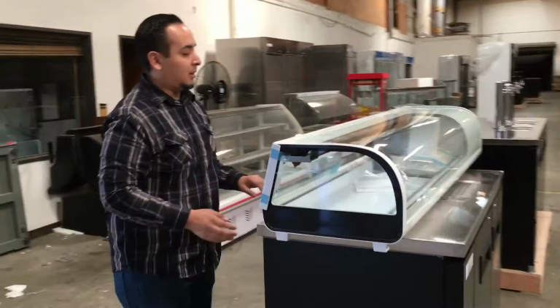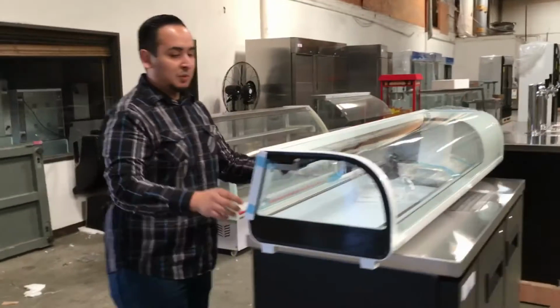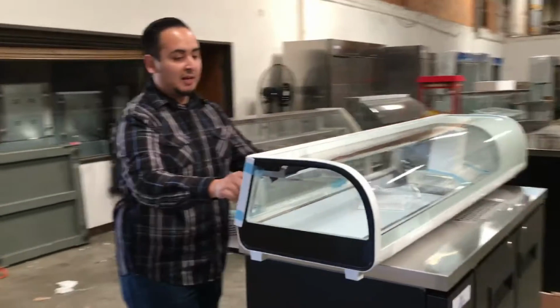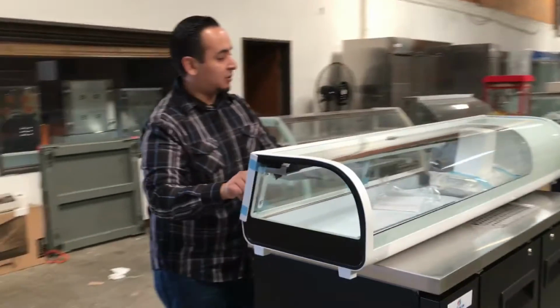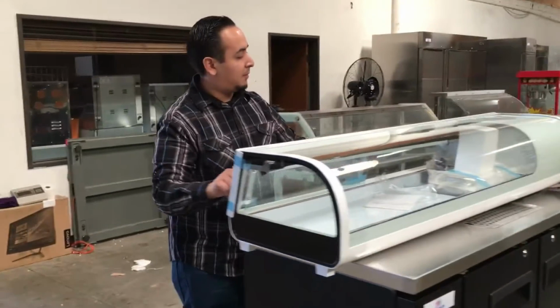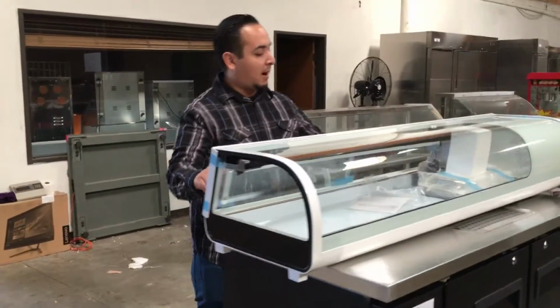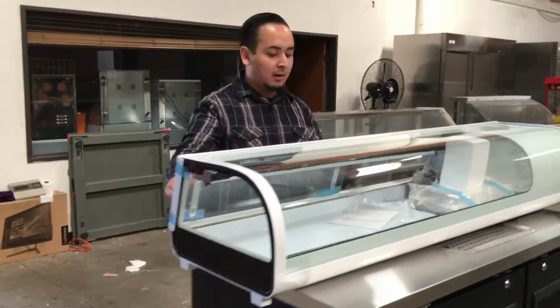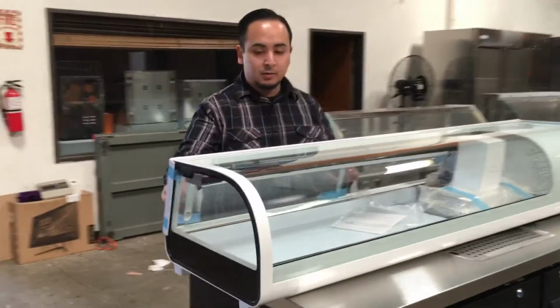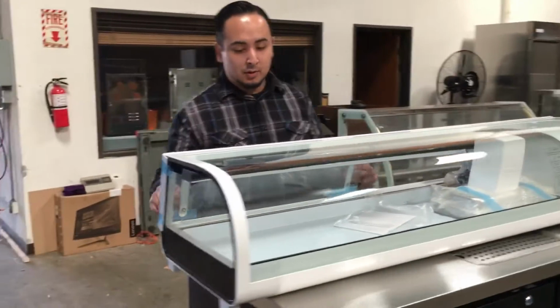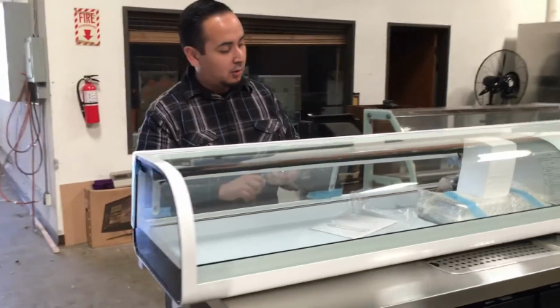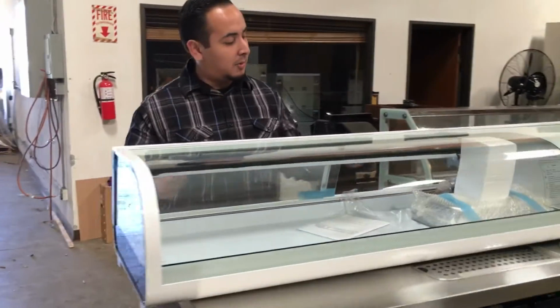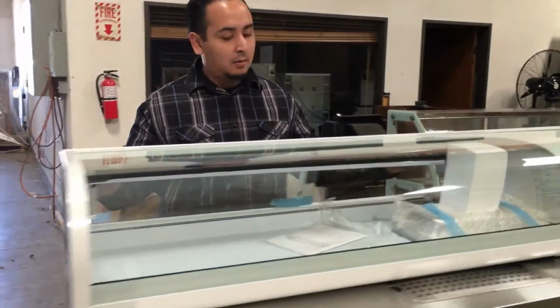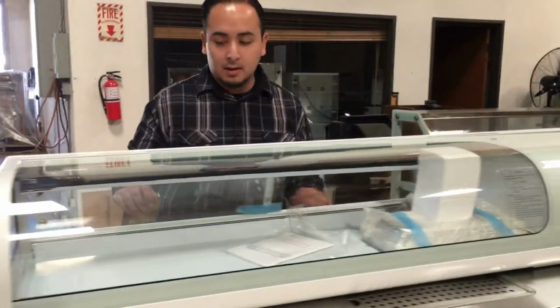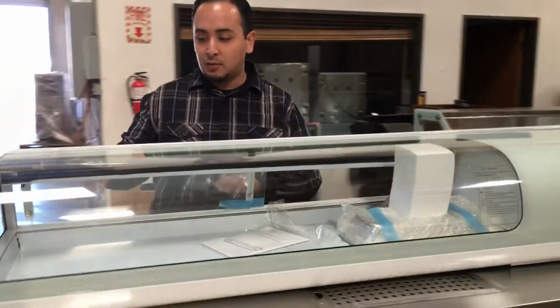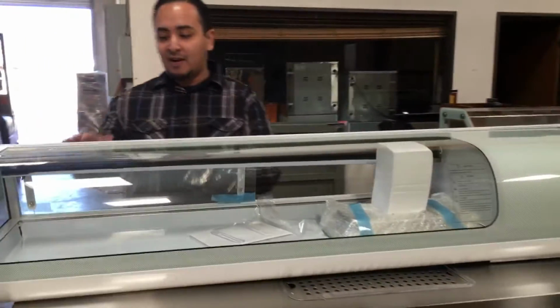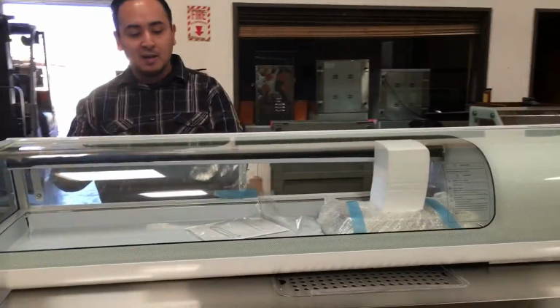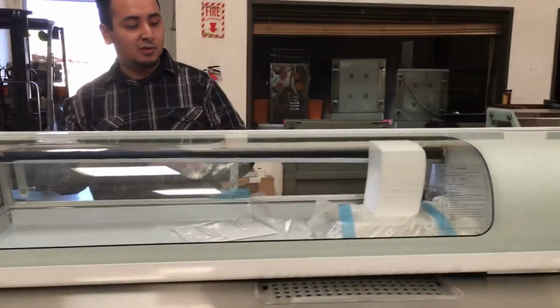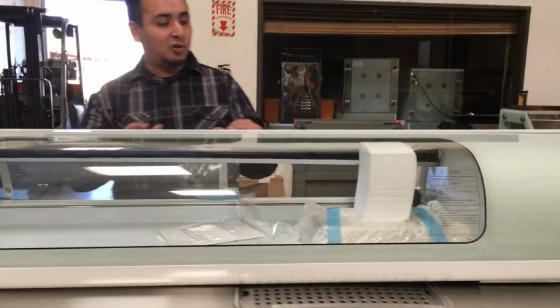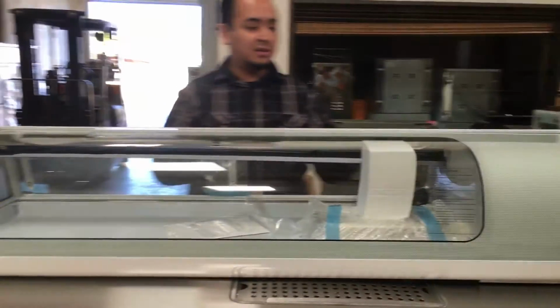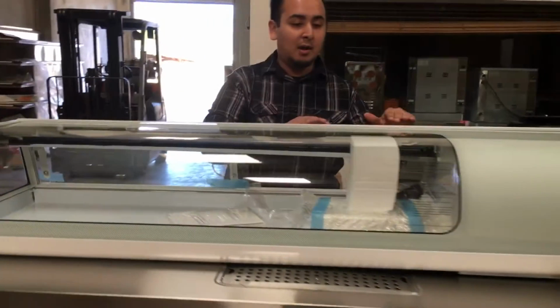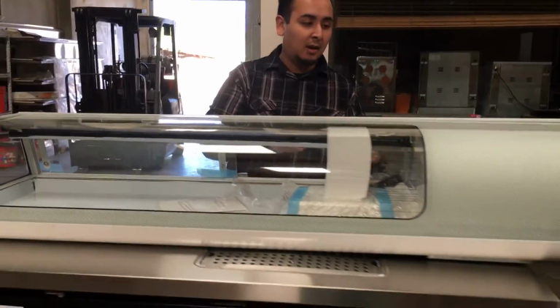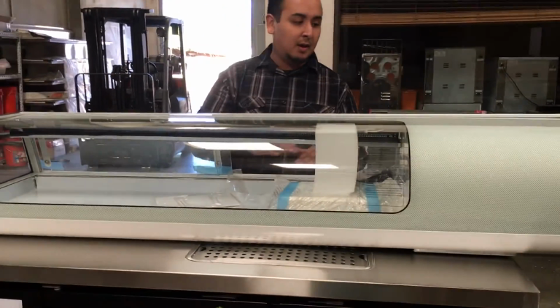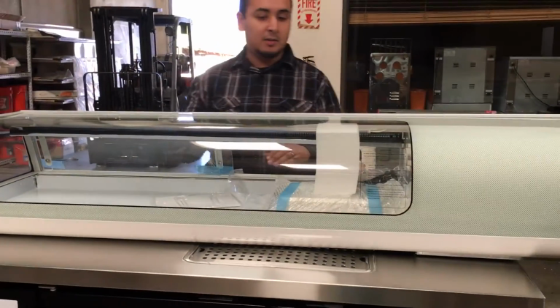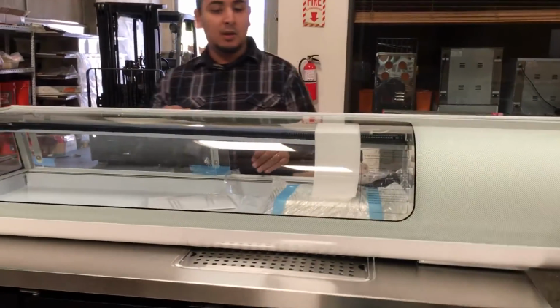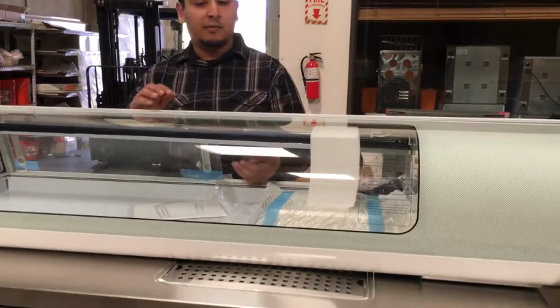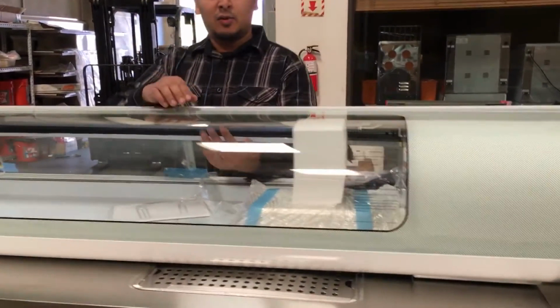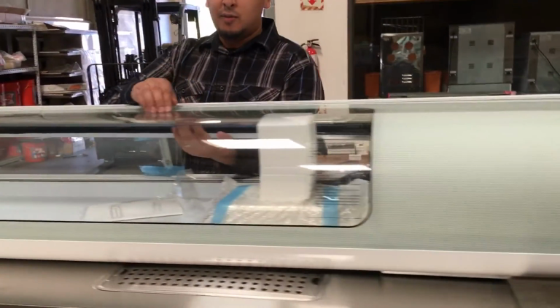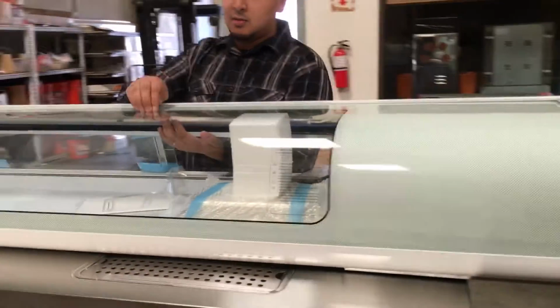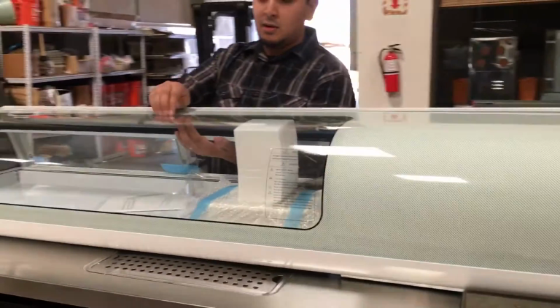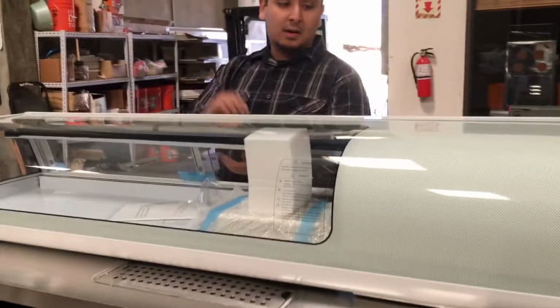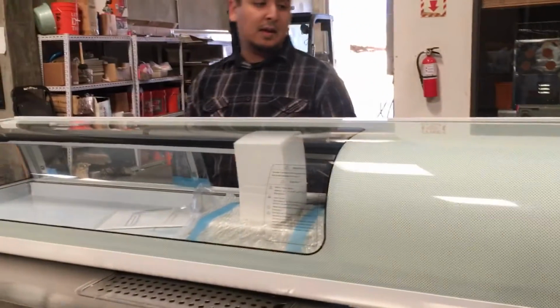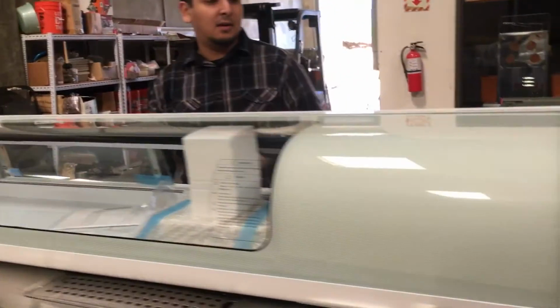It comes with sliding doors in the back so you can close them down. It comes with five pans for your sushi display. It's a really good refrigerator, really strong glass there.